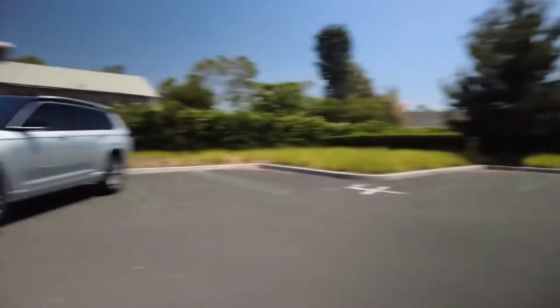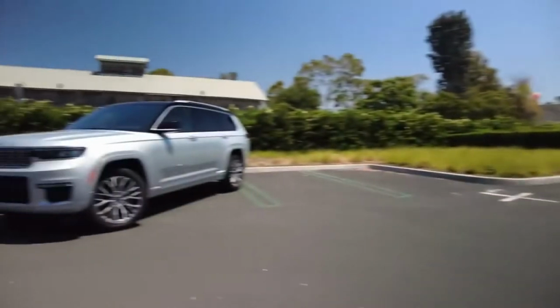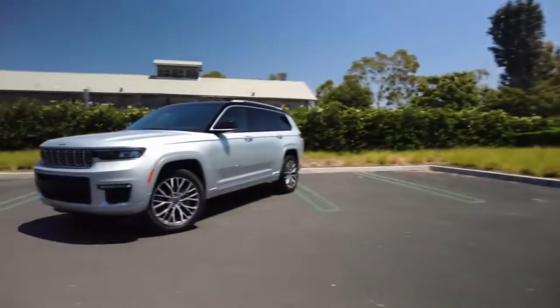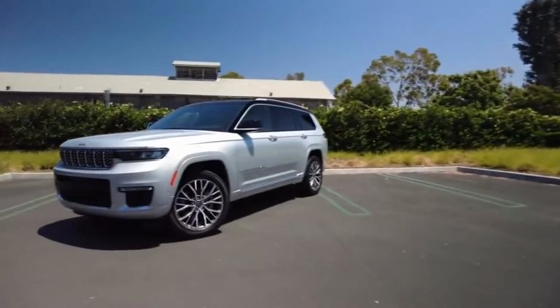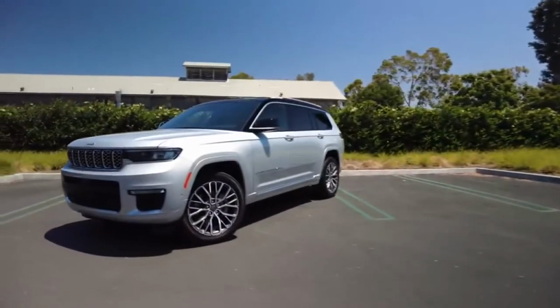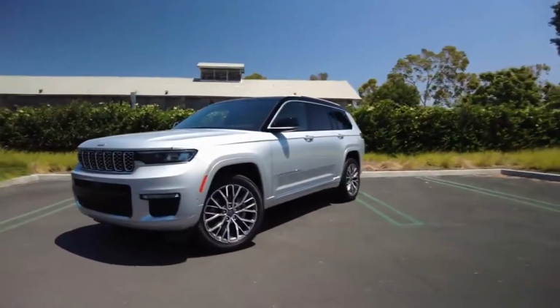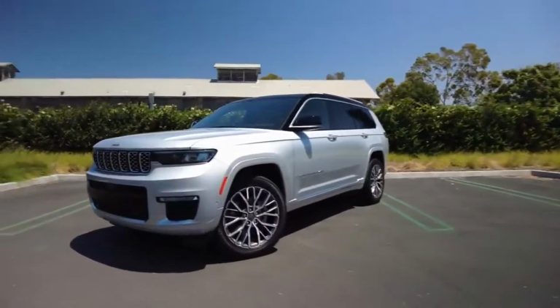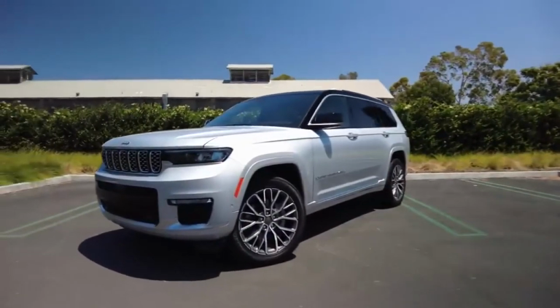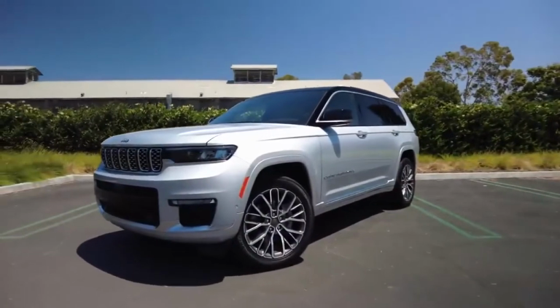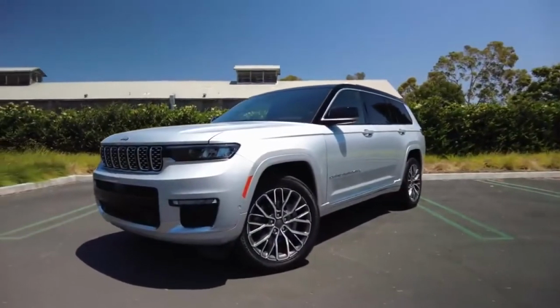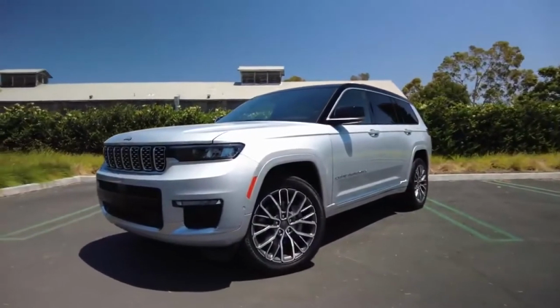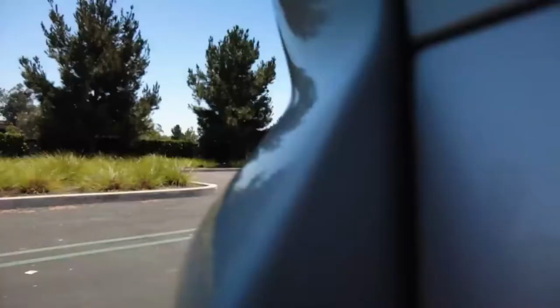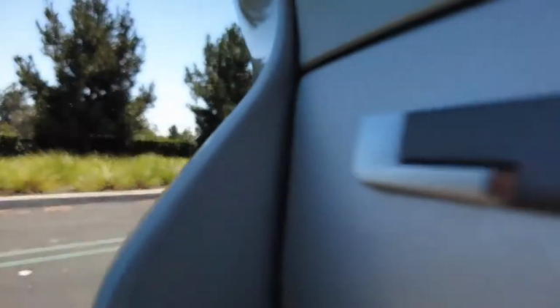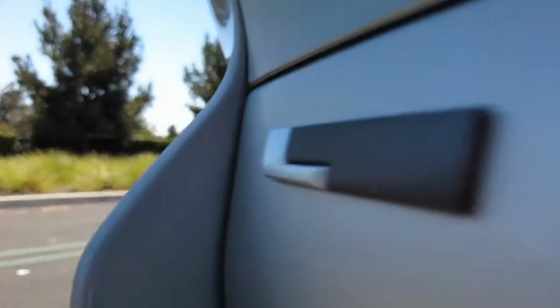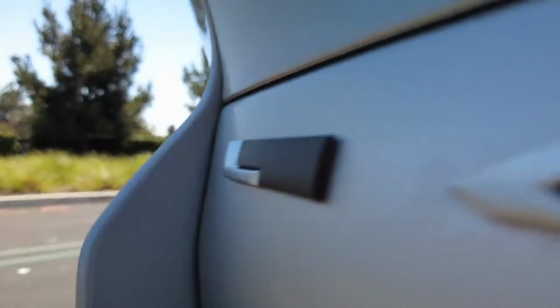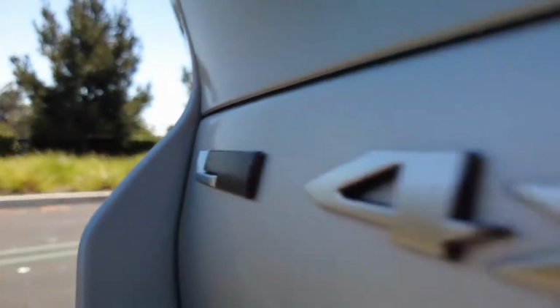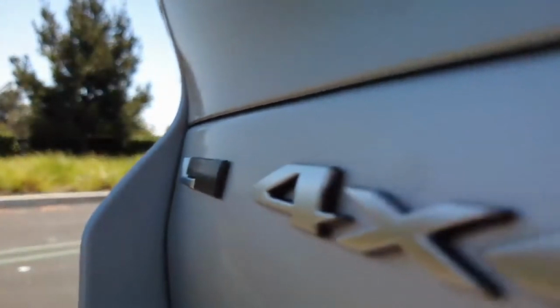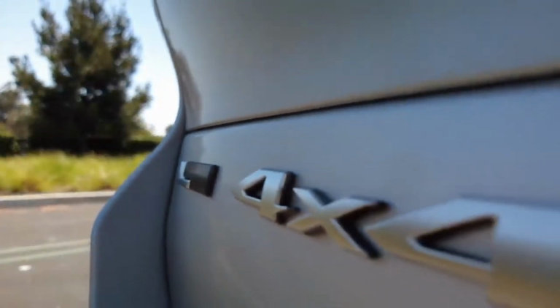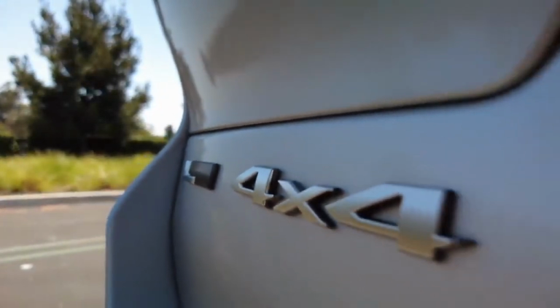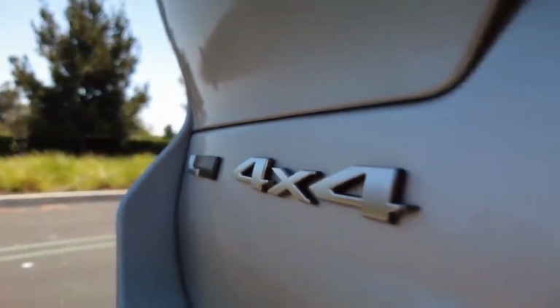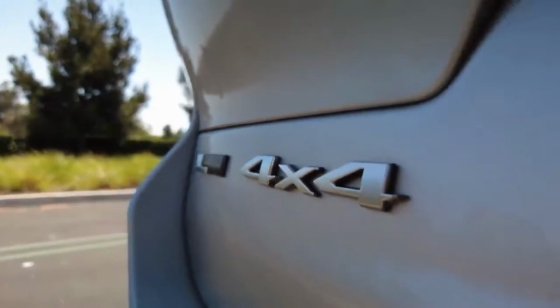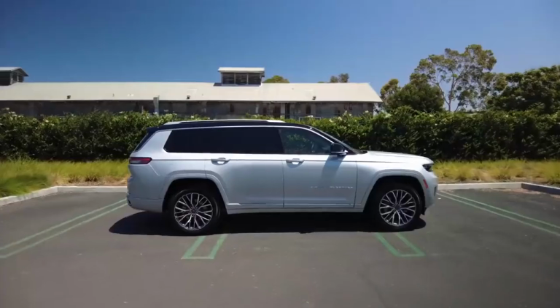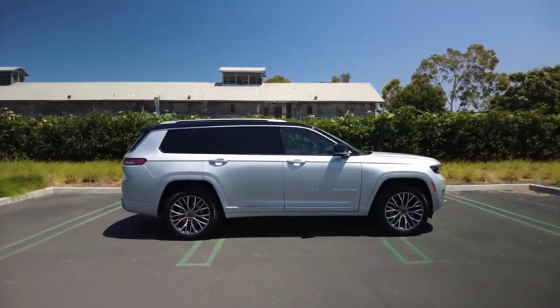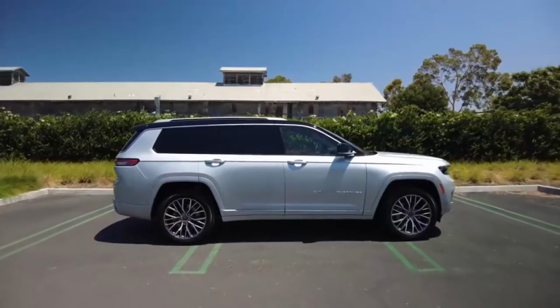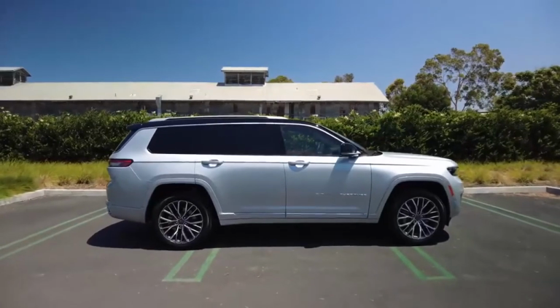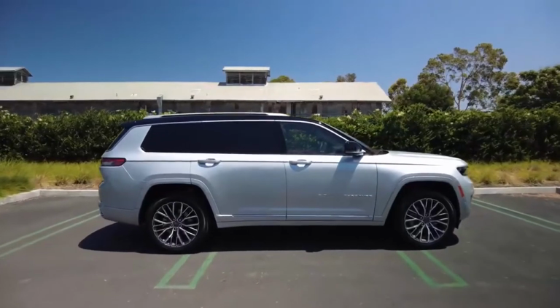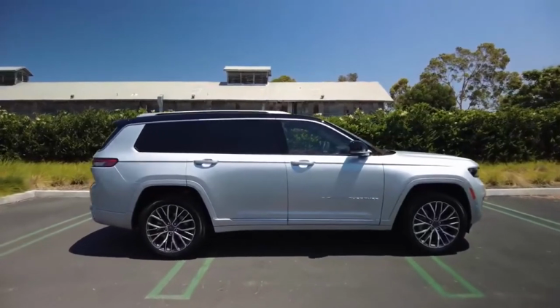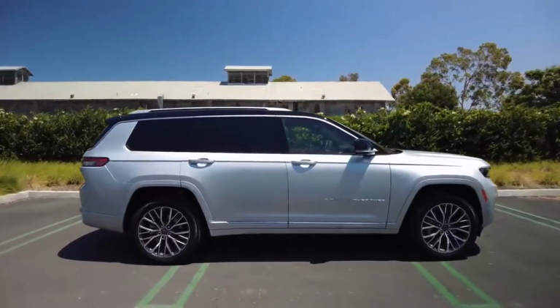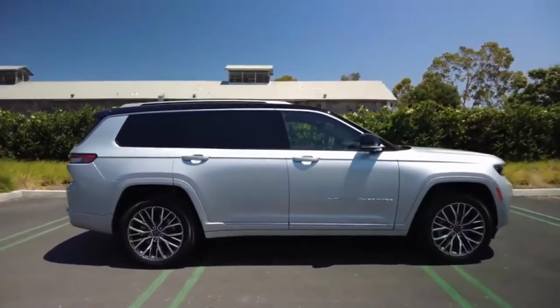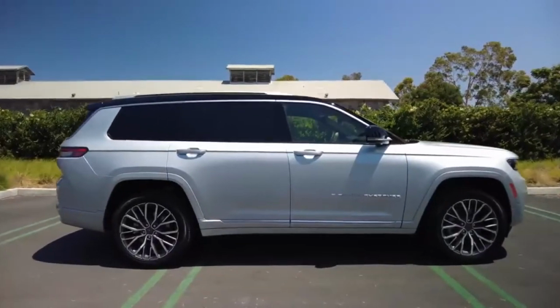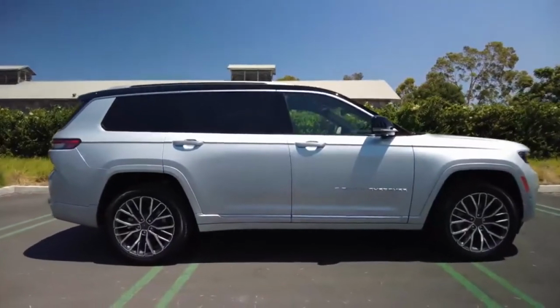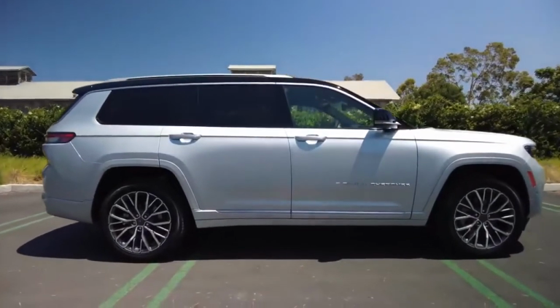This particular model is the Grand Cherokee L. That L means it's longer than the standard Grand Cherokee. With its extra length, the L offers something new for the Grand Cherokee lineup.